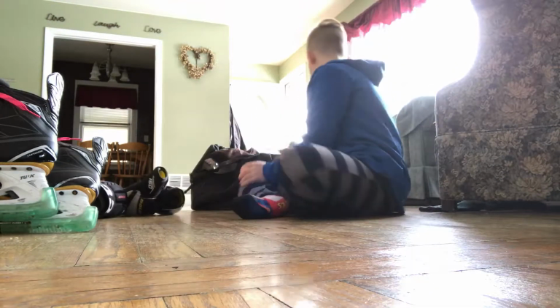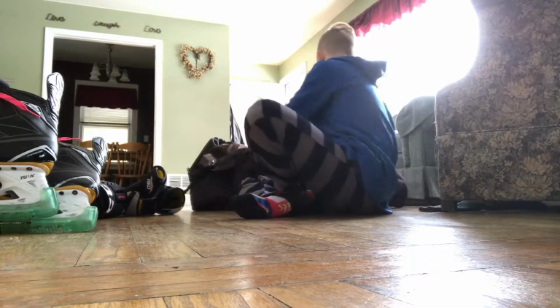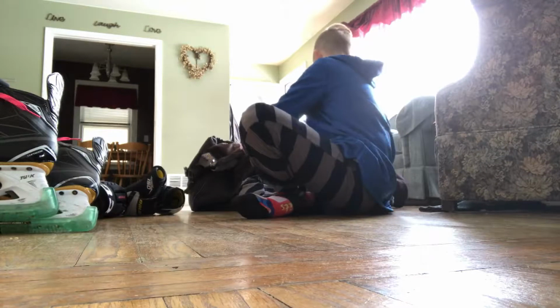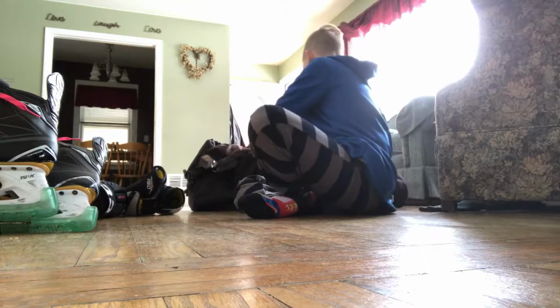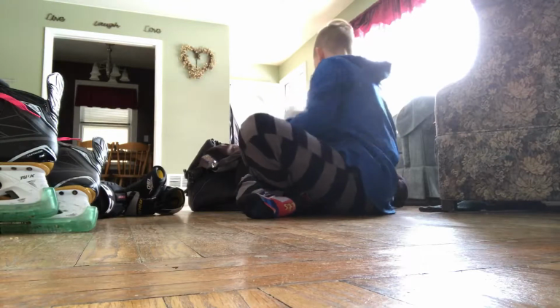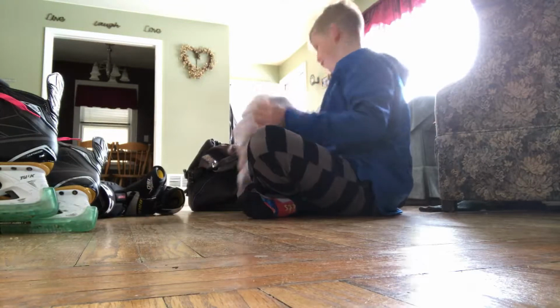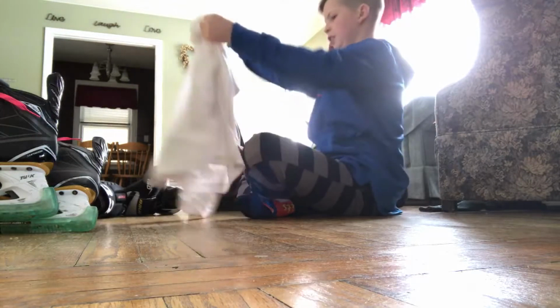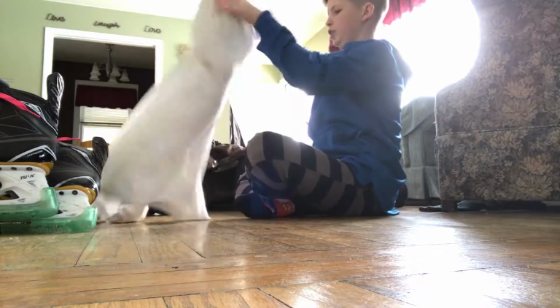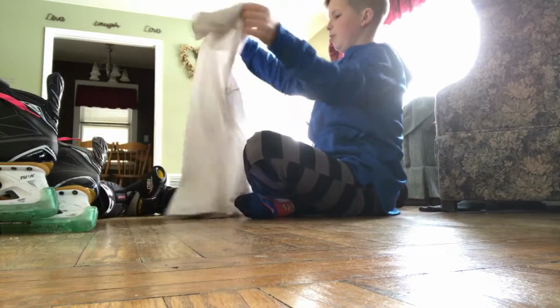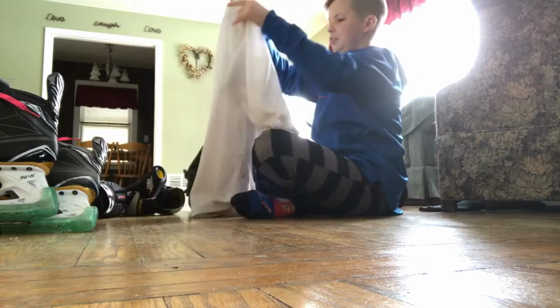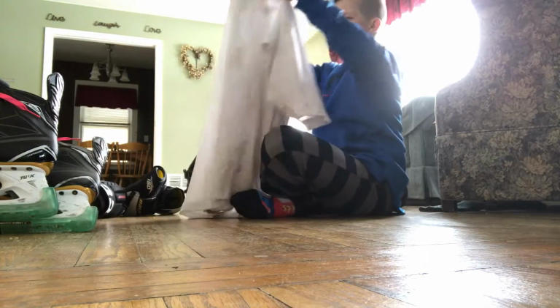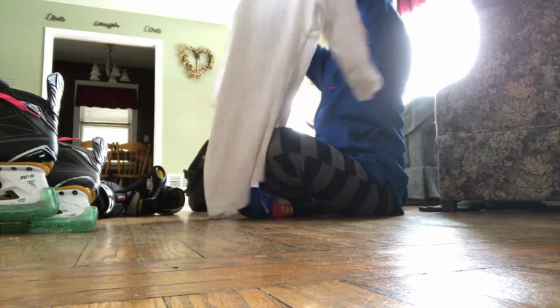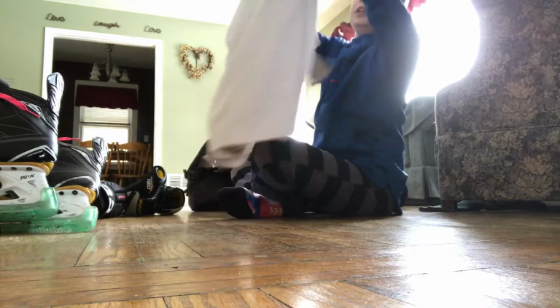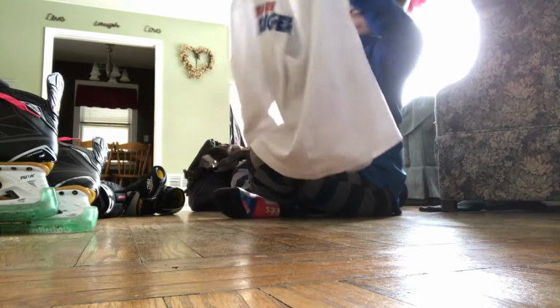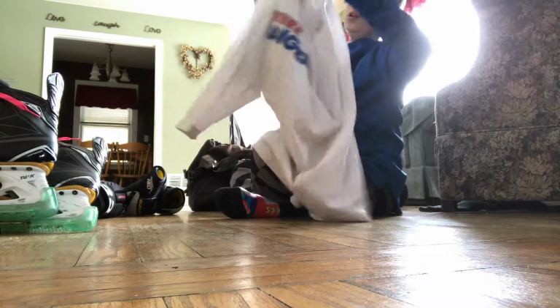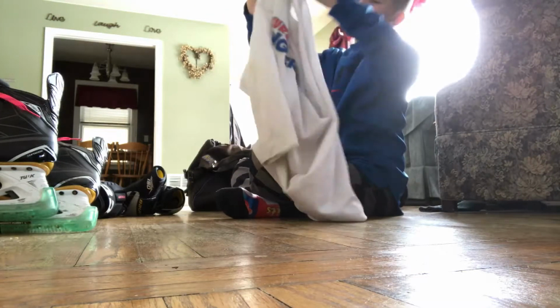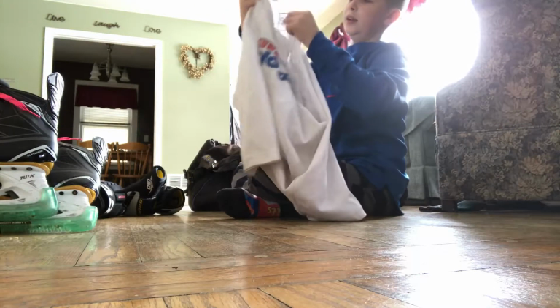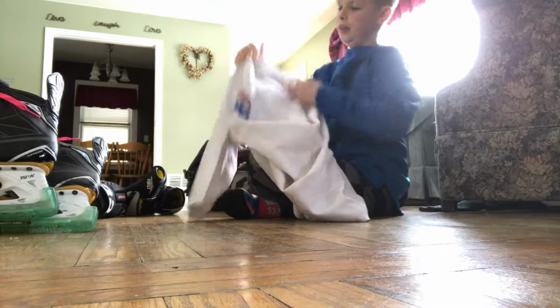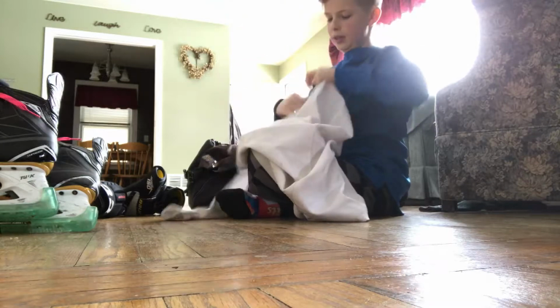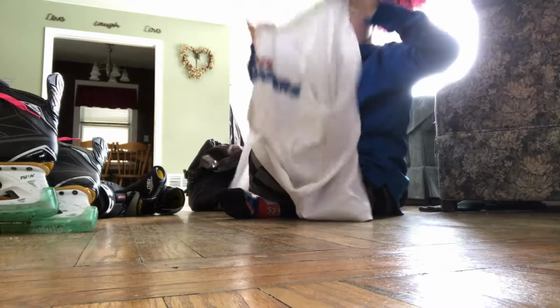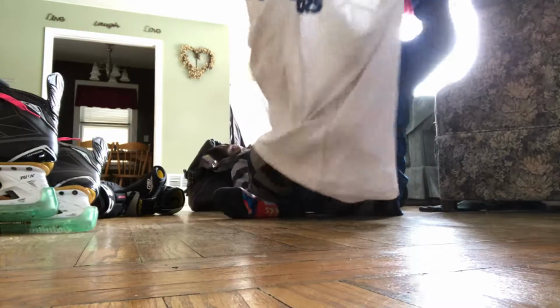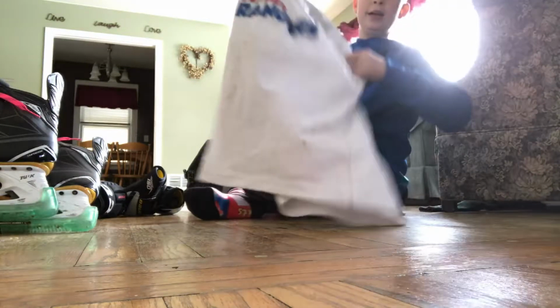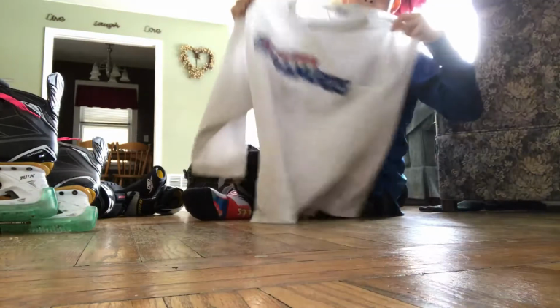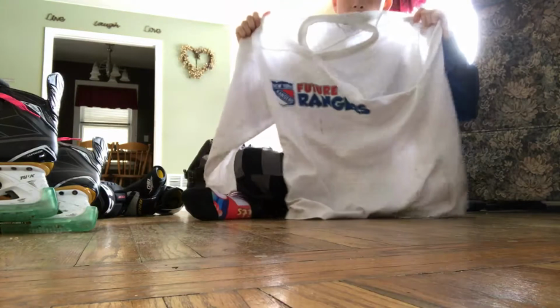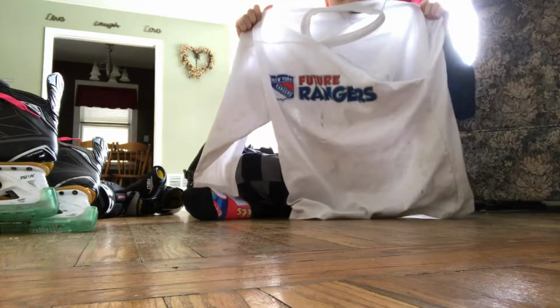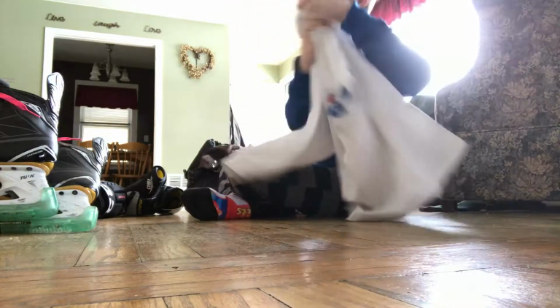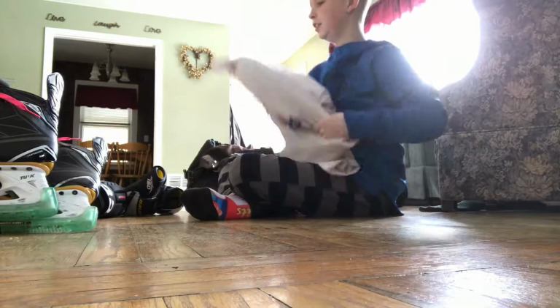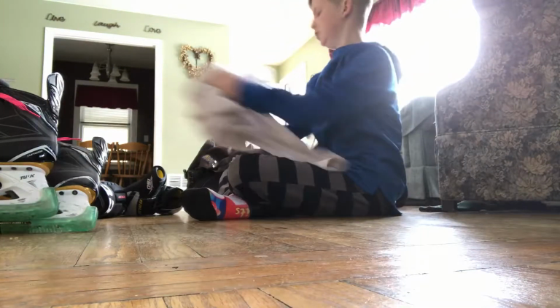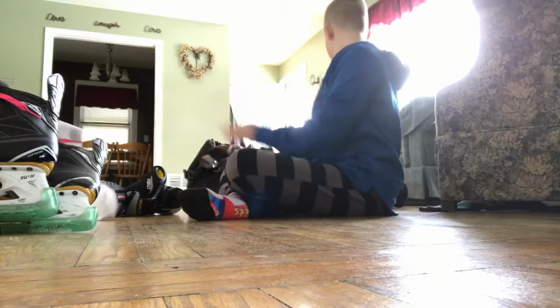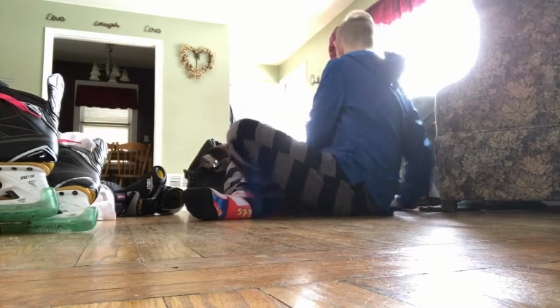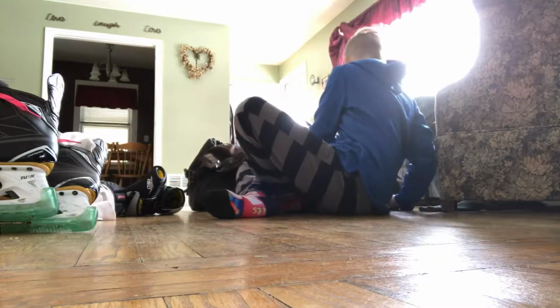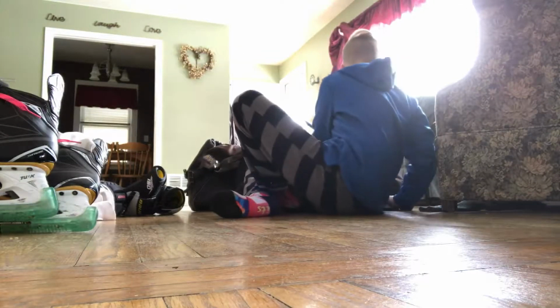I also have one of my practice jerseys. This is from an old team — I use it sometimes. It's the Future Rangers. That's that.